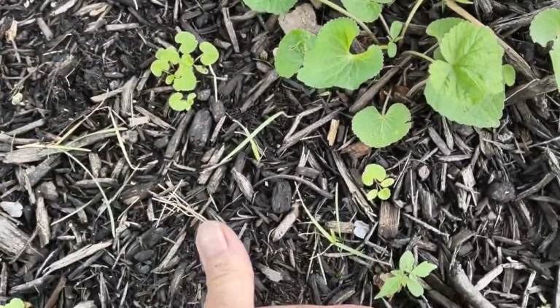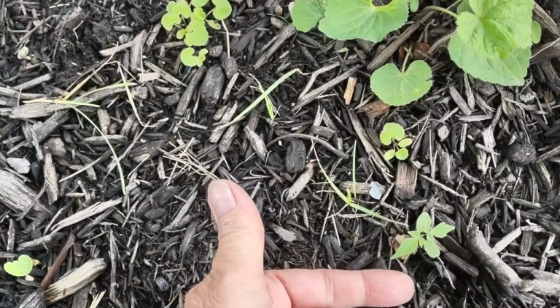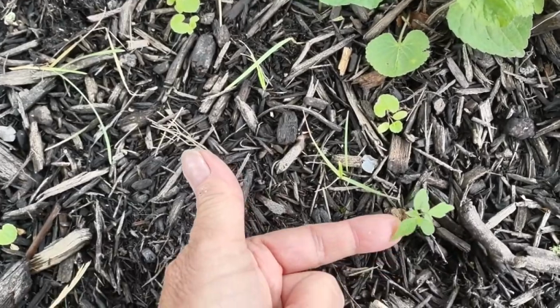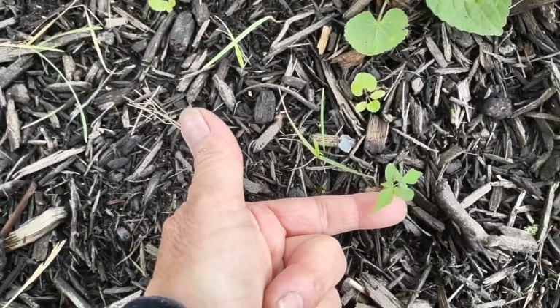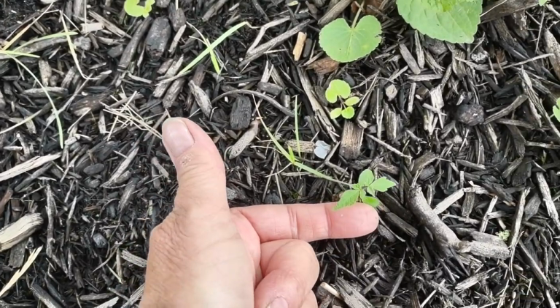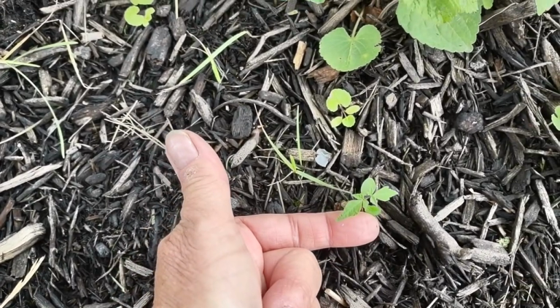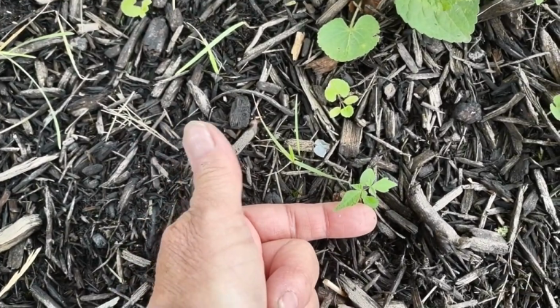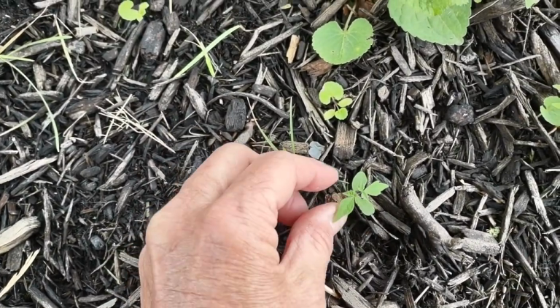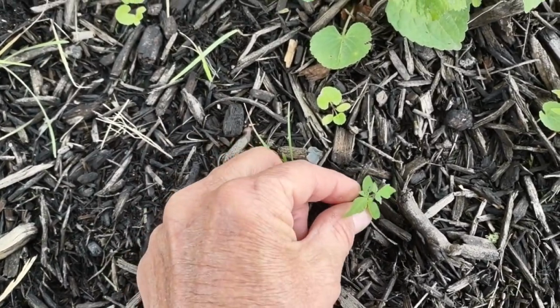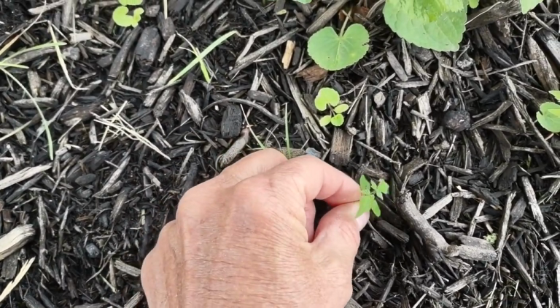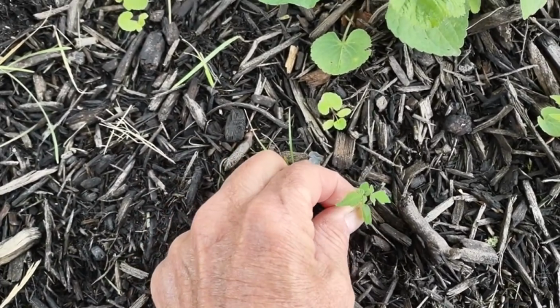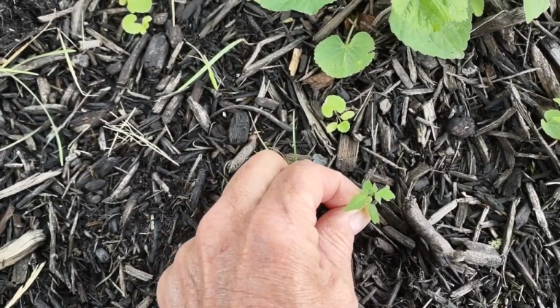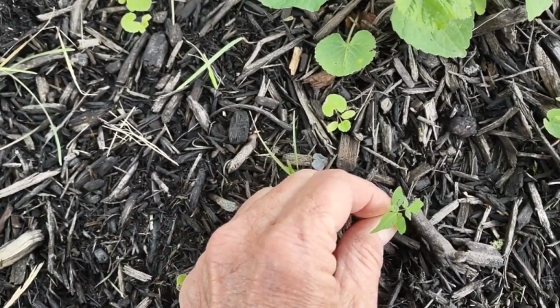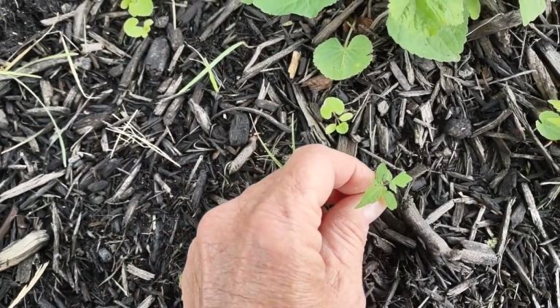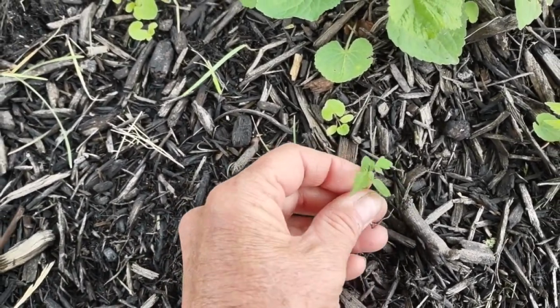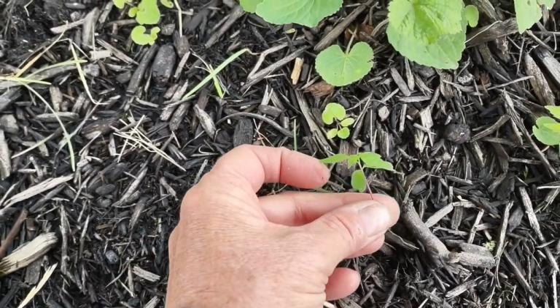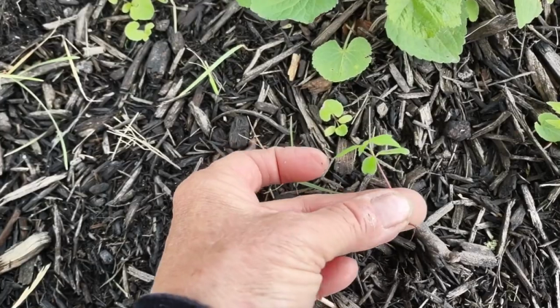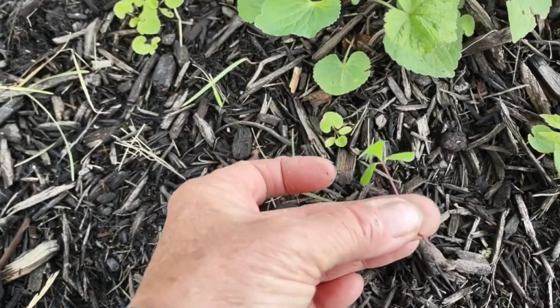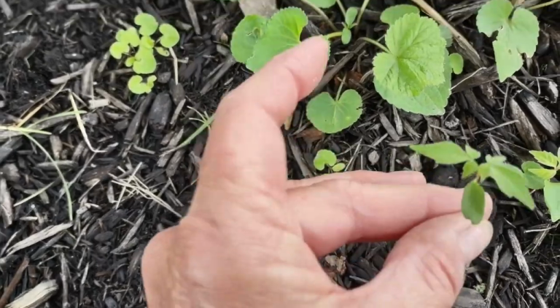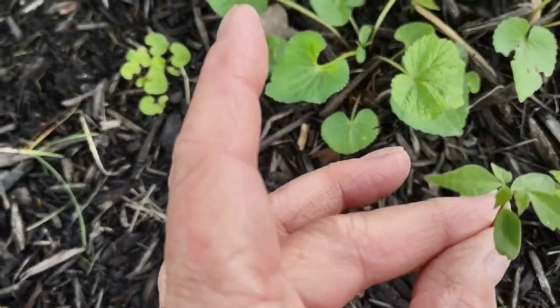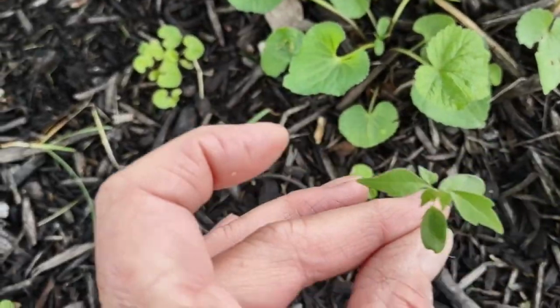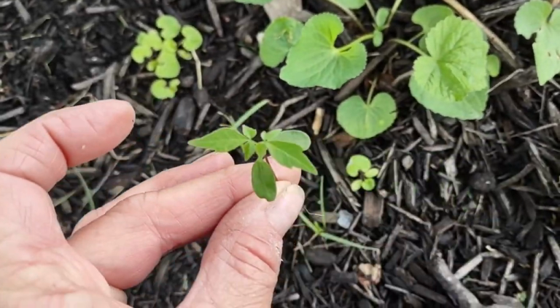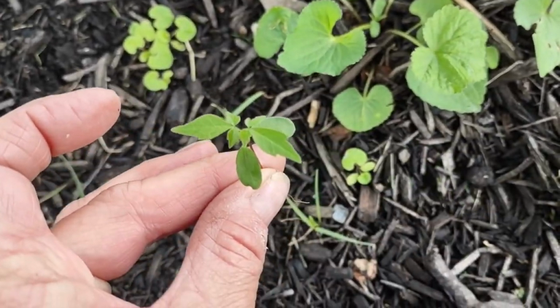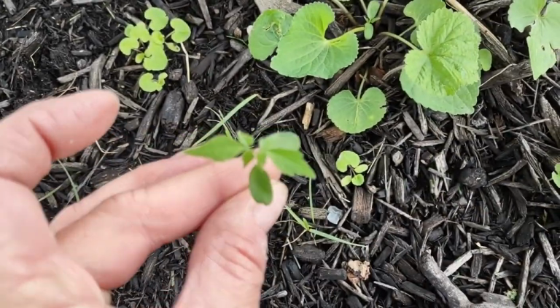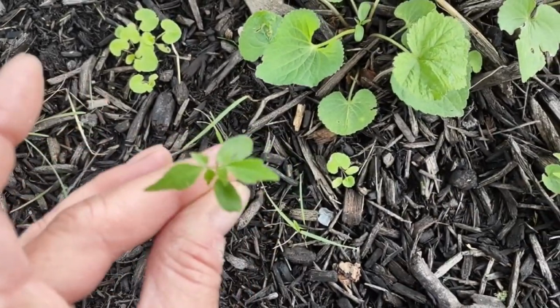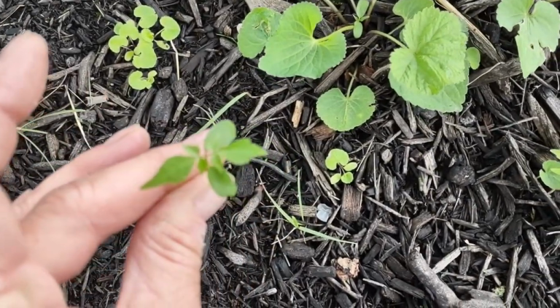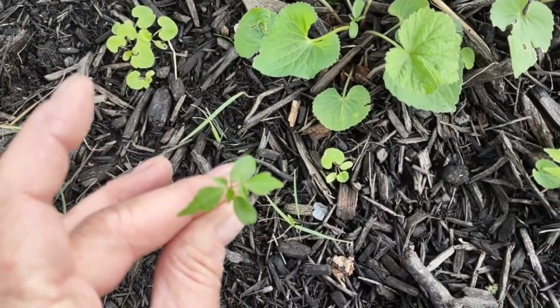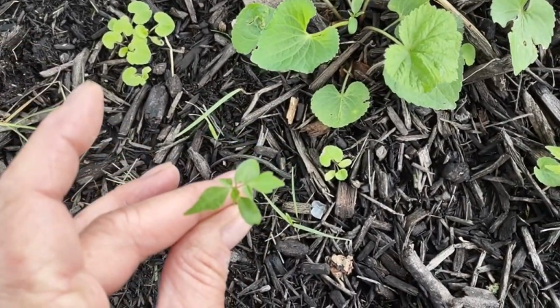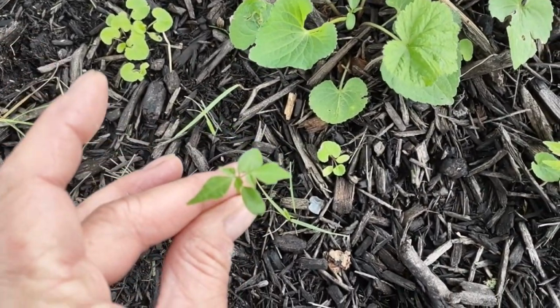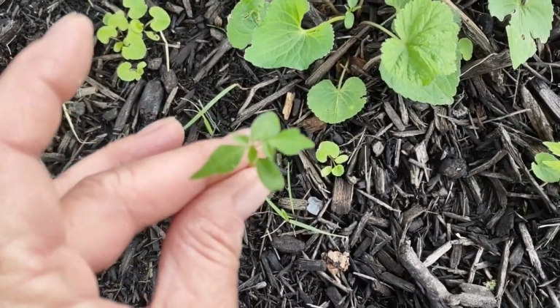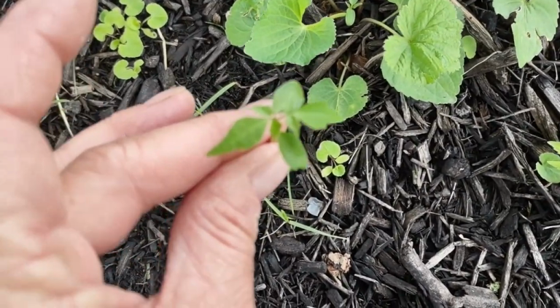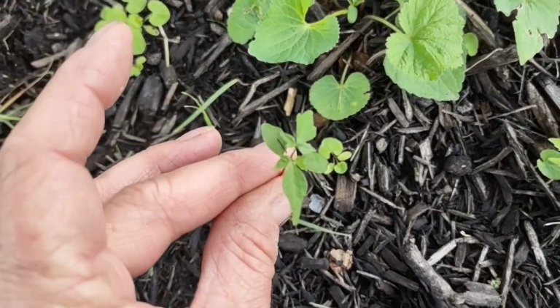Right here is poison ivy. When I pull these as such young seedlings, the poison doesn't bother me. I don't break out and get a rash from them.